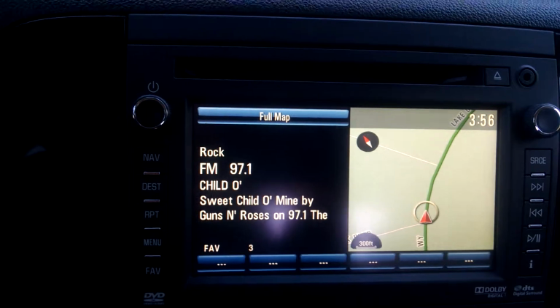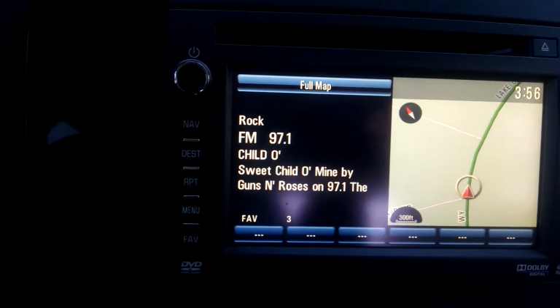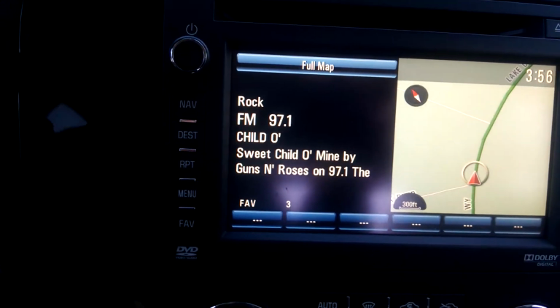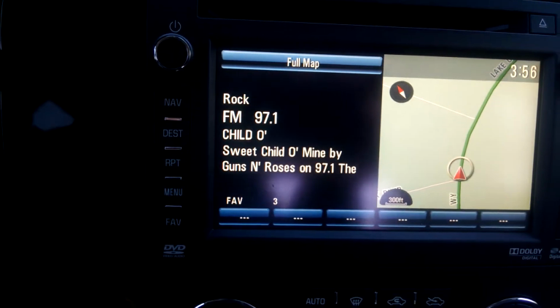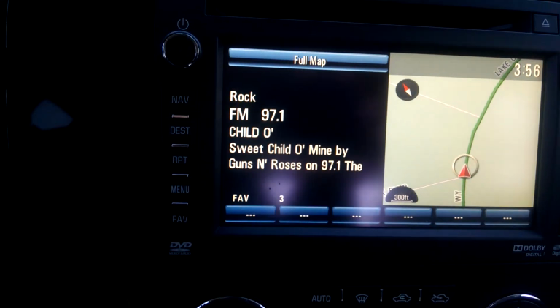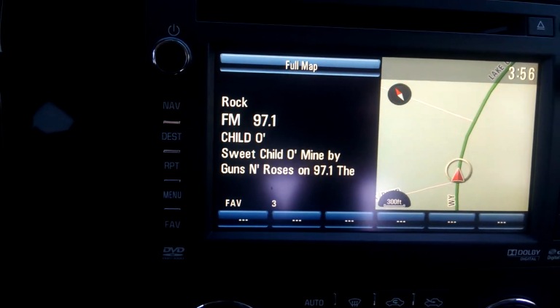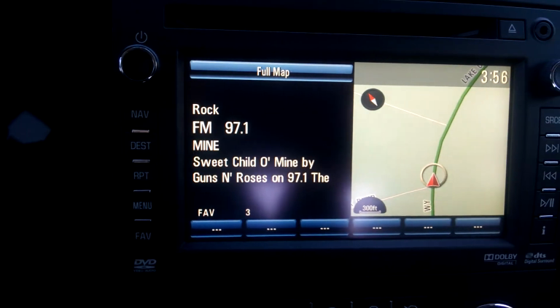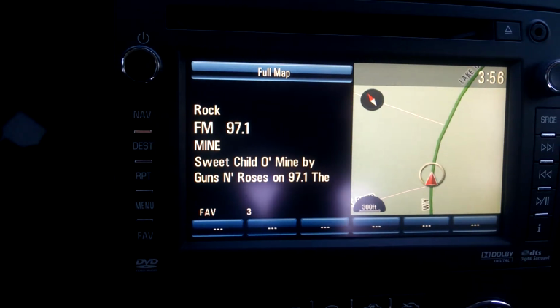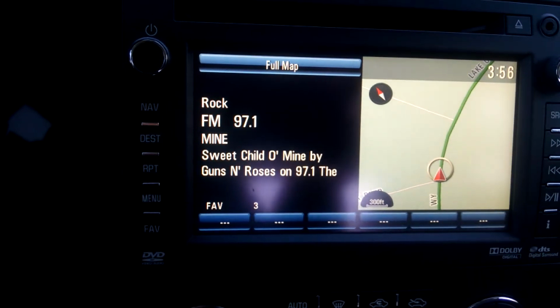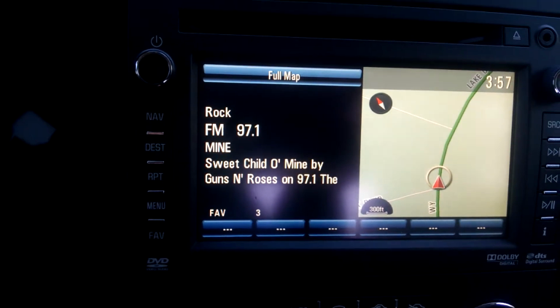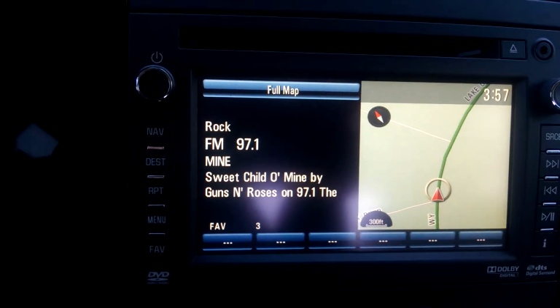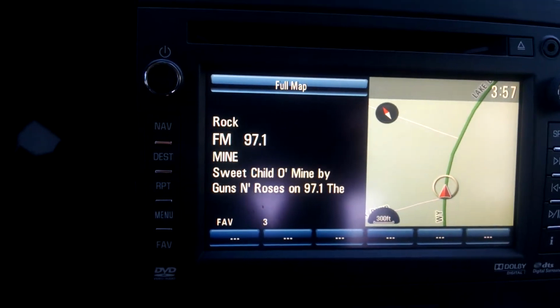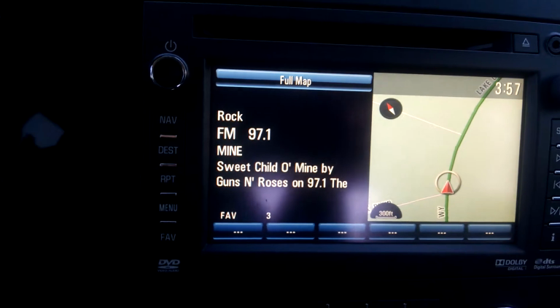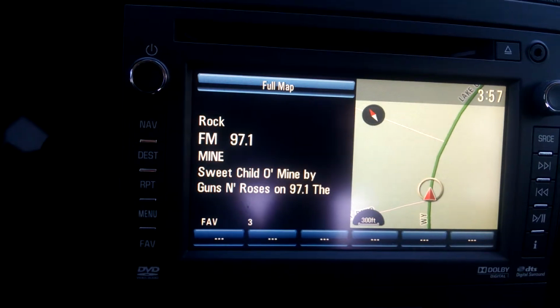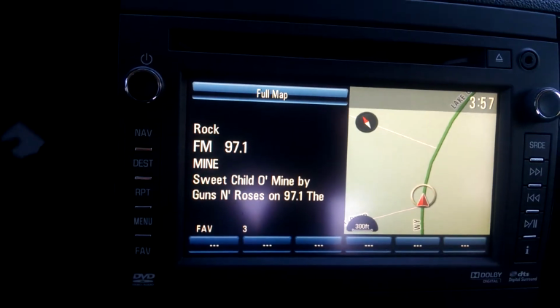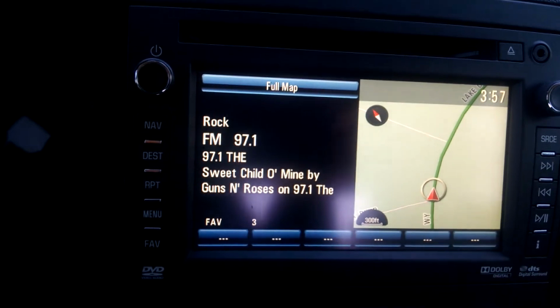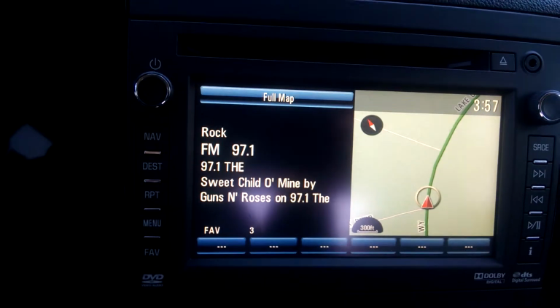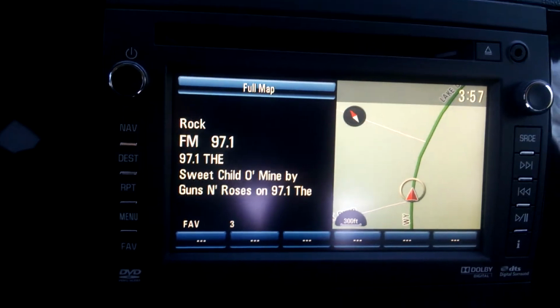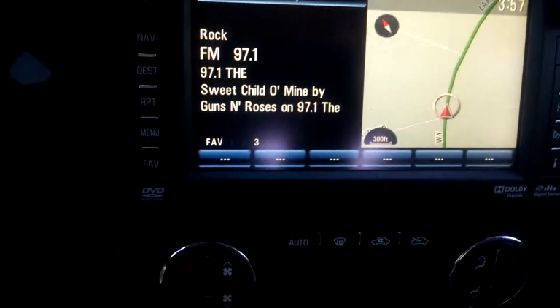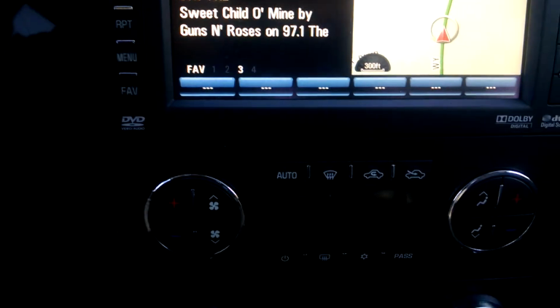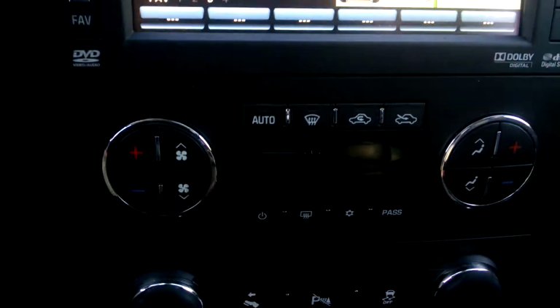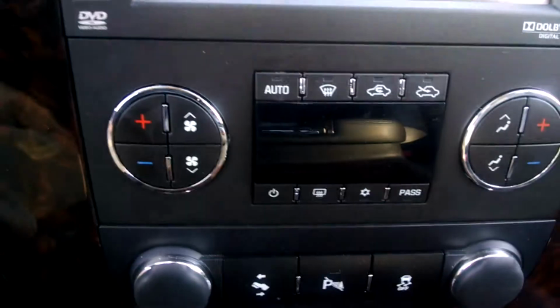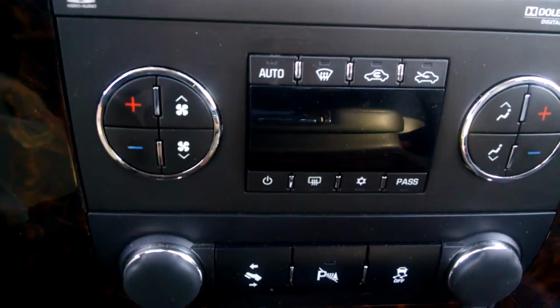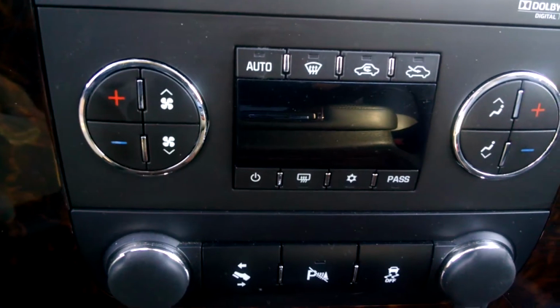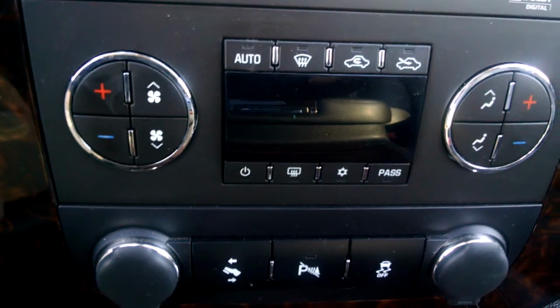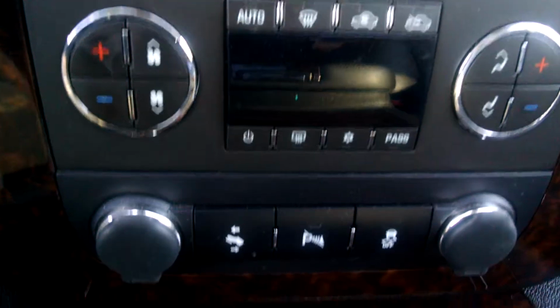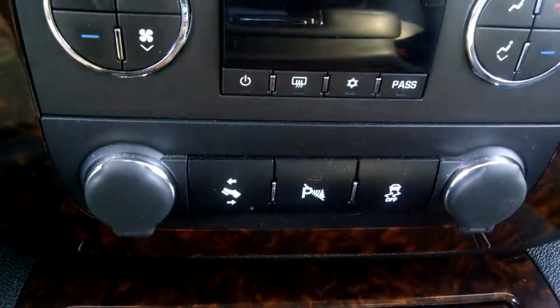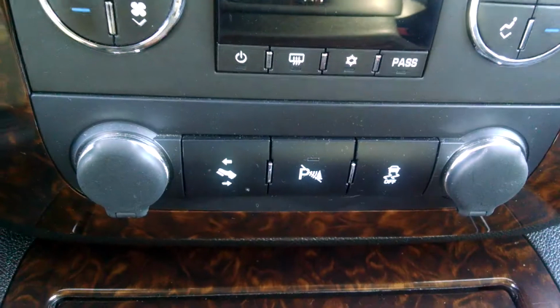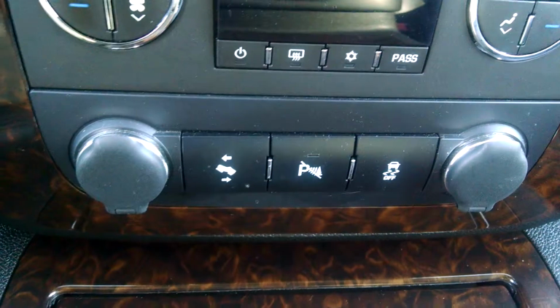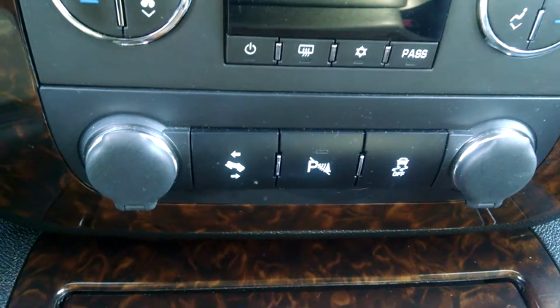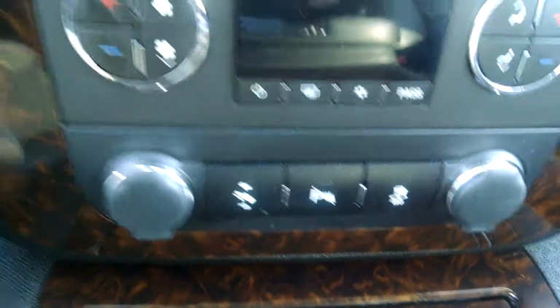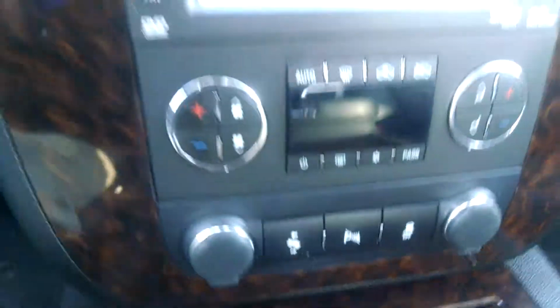You can also pair your phone to the vehicle, talk on the phone and listen to your music wirelessly off of your phone through your radio and through your car. You also have your dual climate control and power adjustable pedals as well.